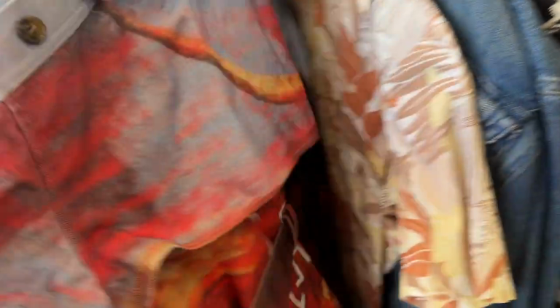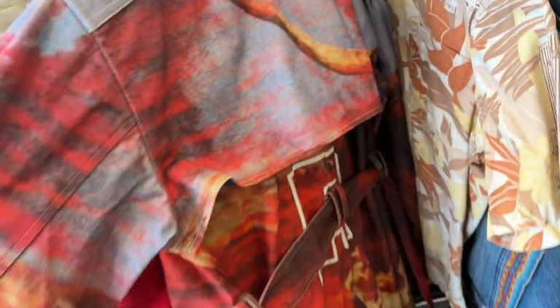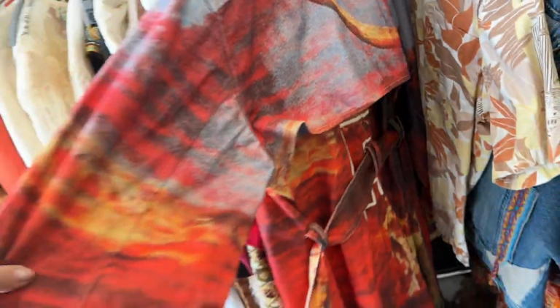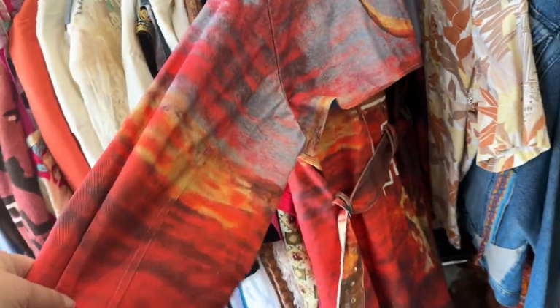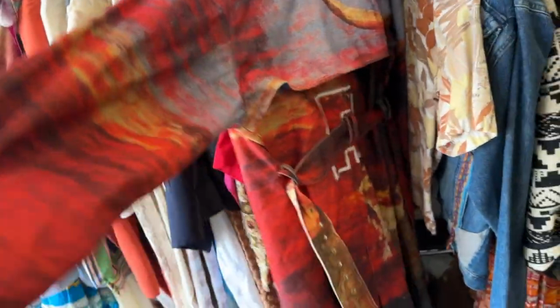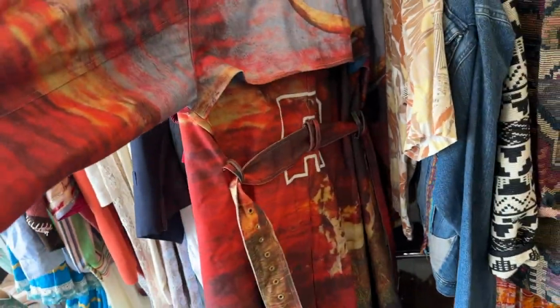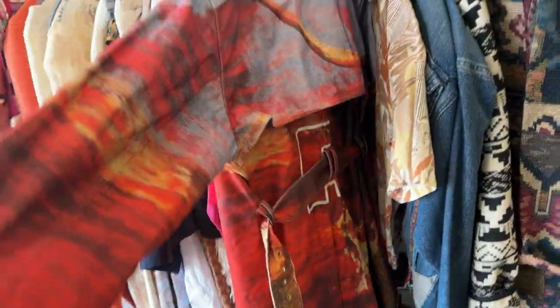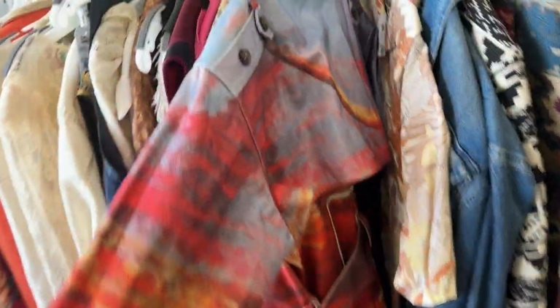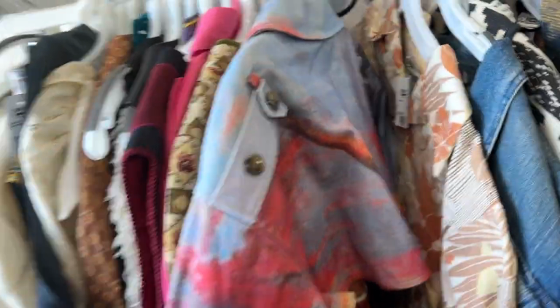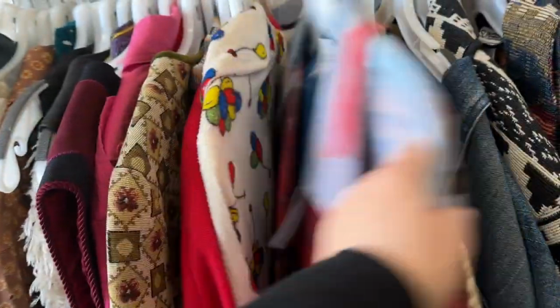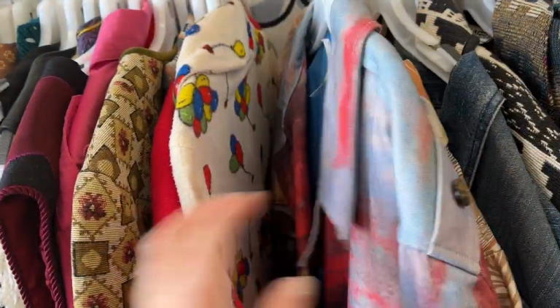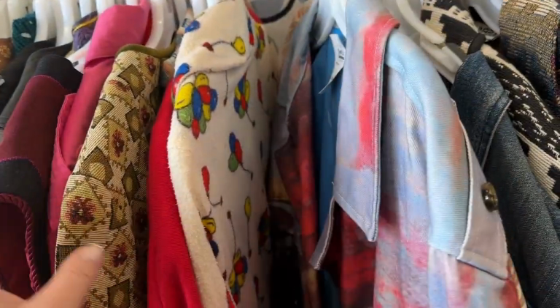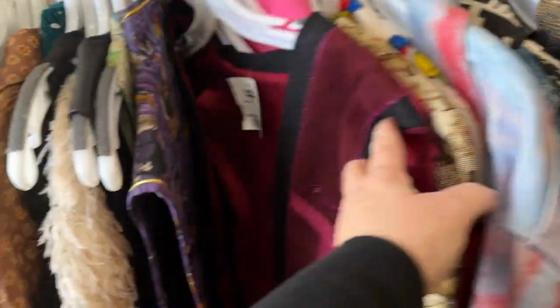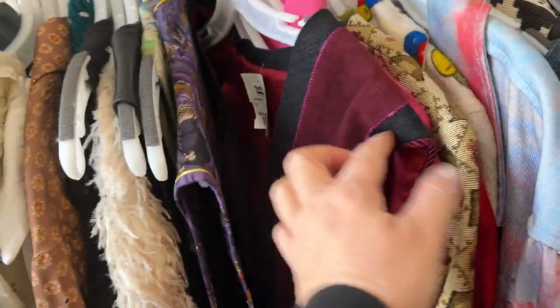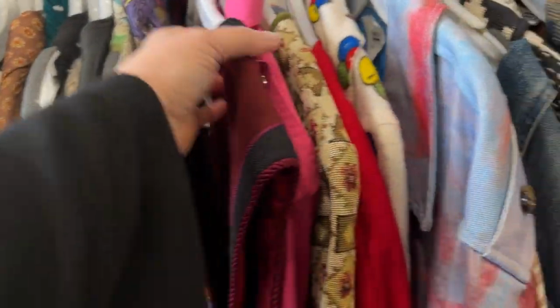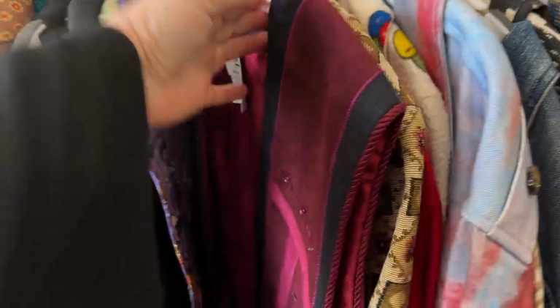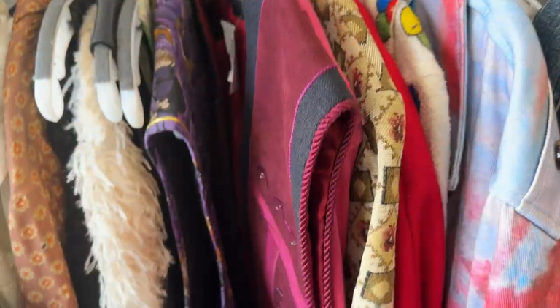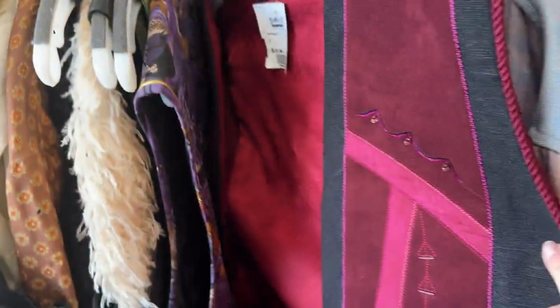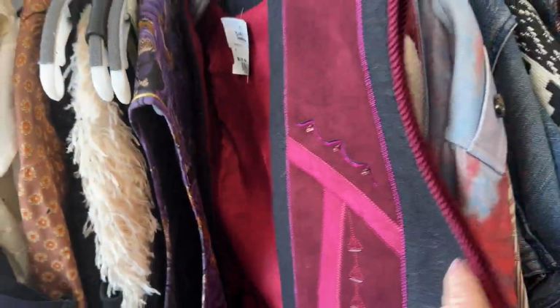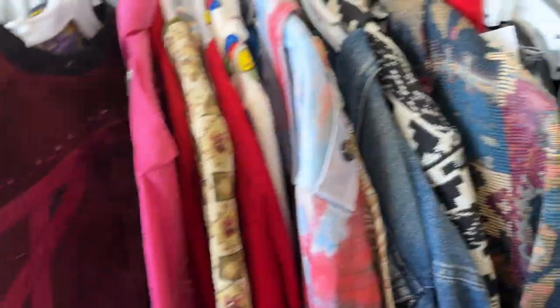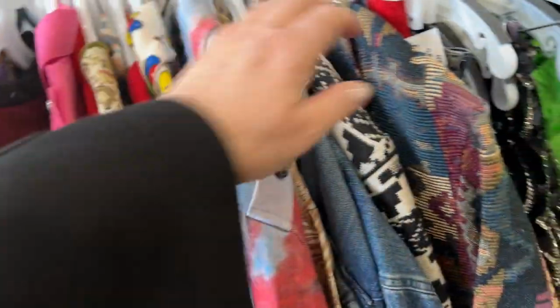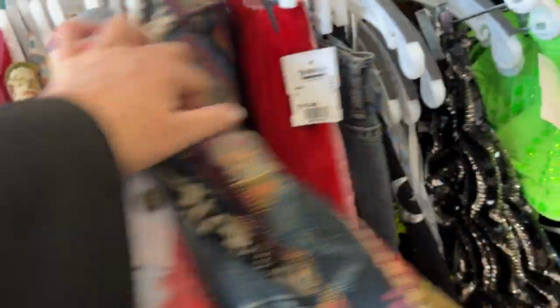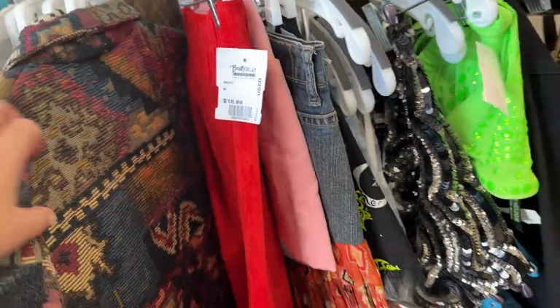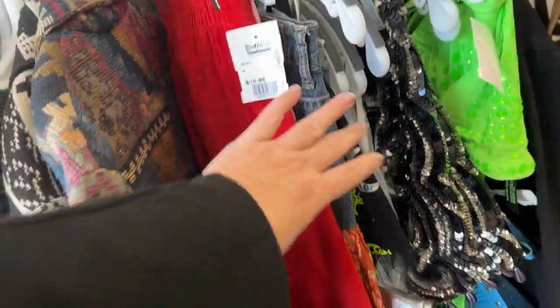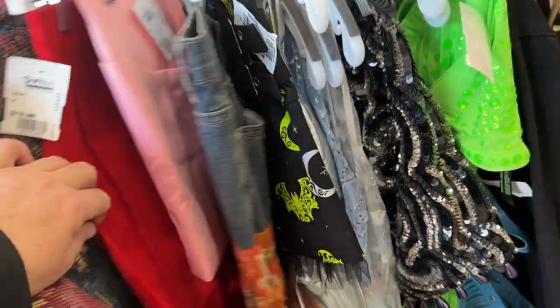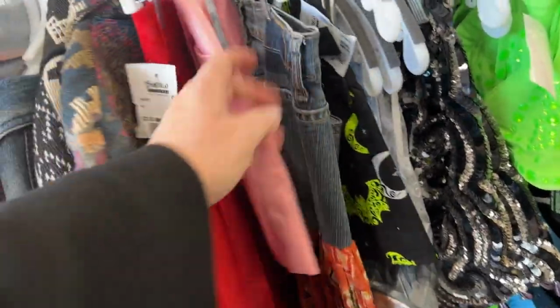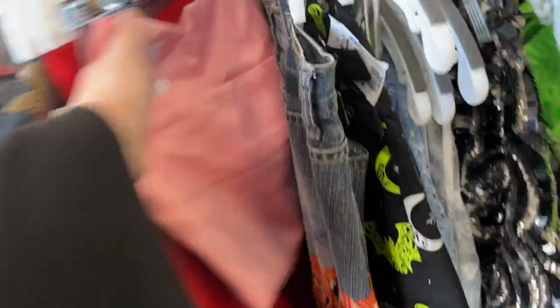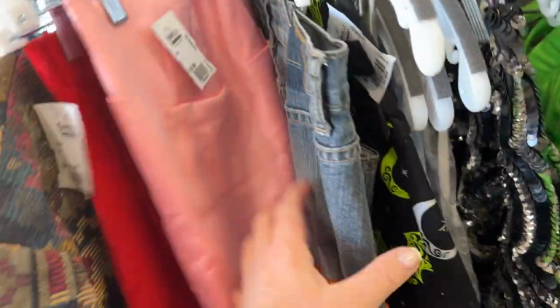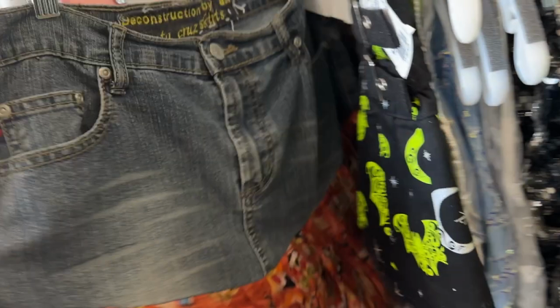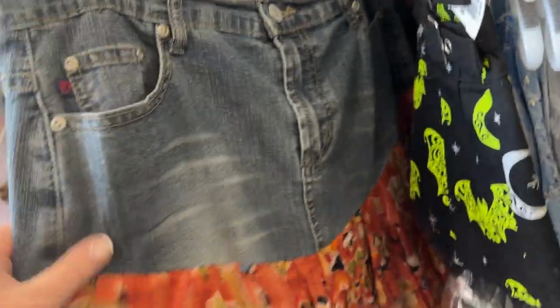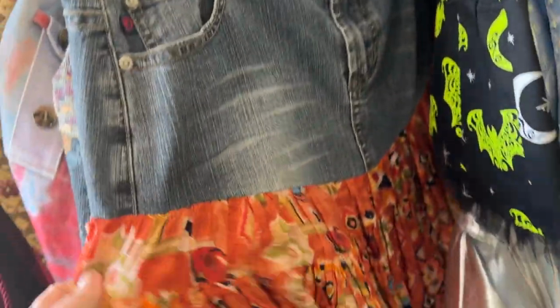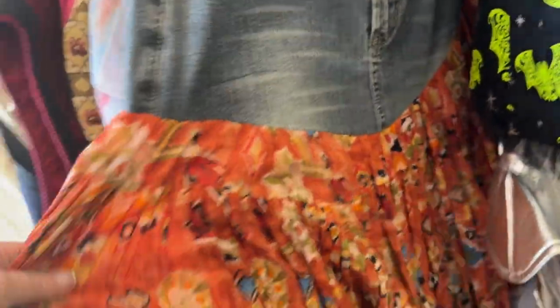I really like this denim coat here. It doesn't have a brand on it, but it's got a cool print. They've really got a great eye in here — they've selected so many cool pieces.